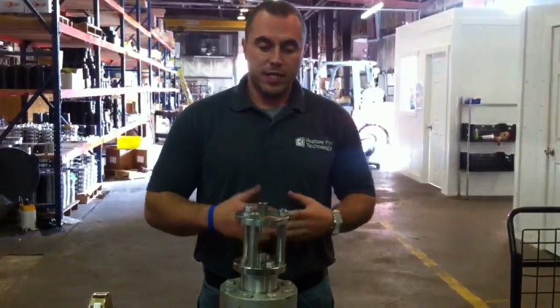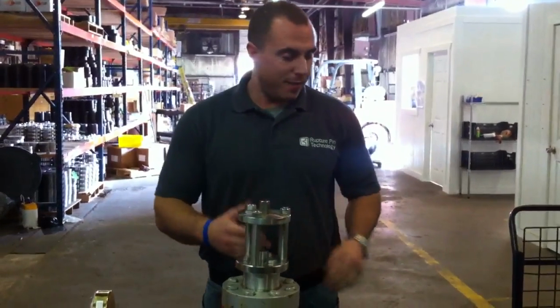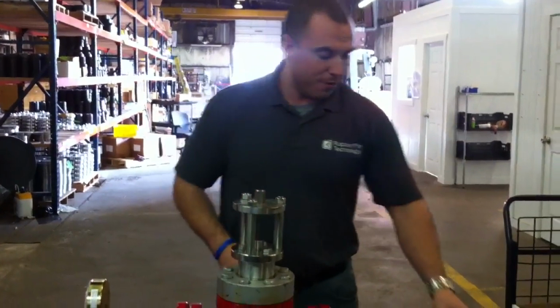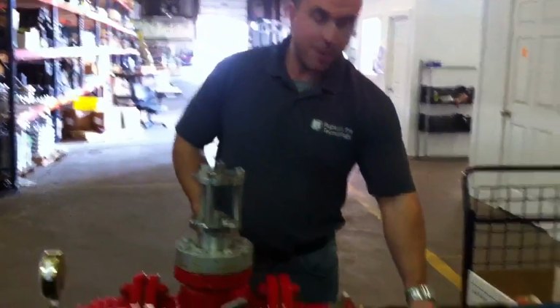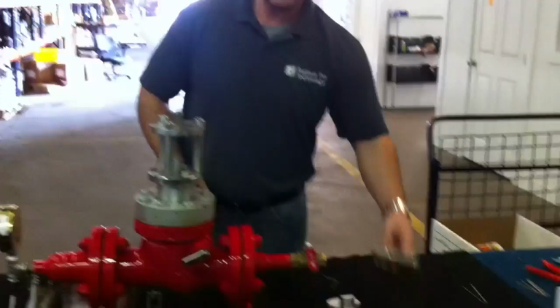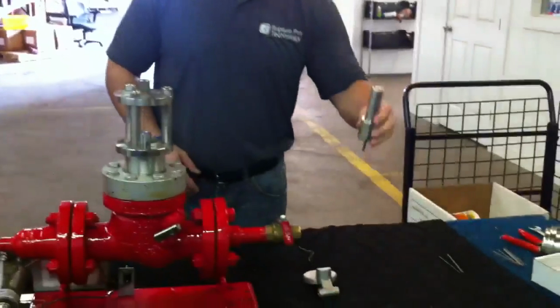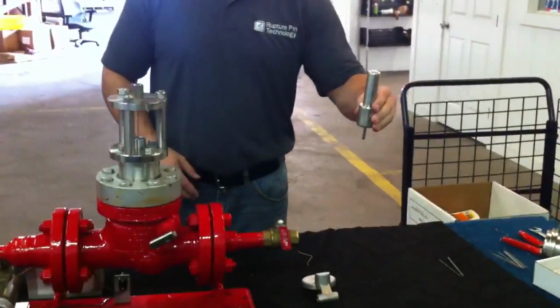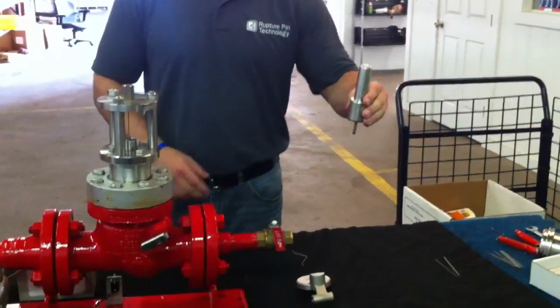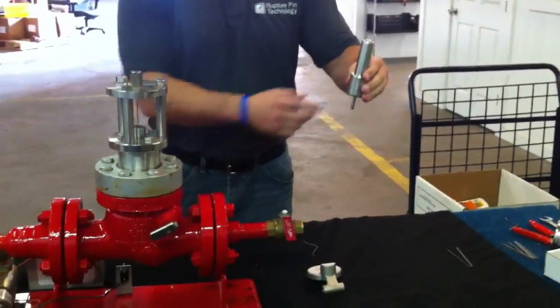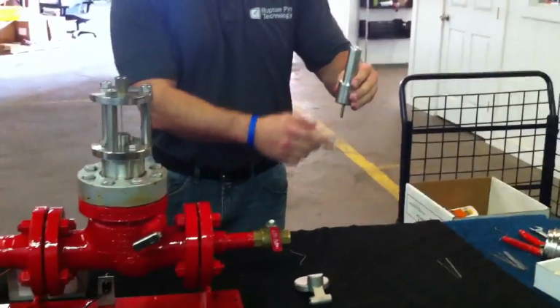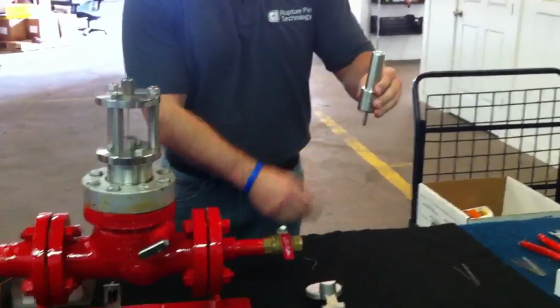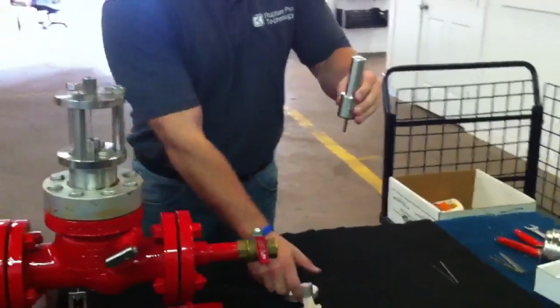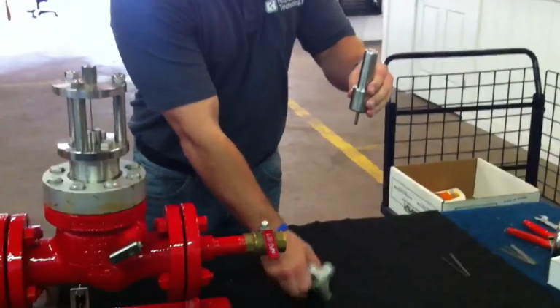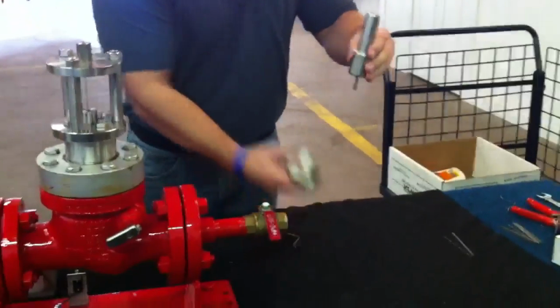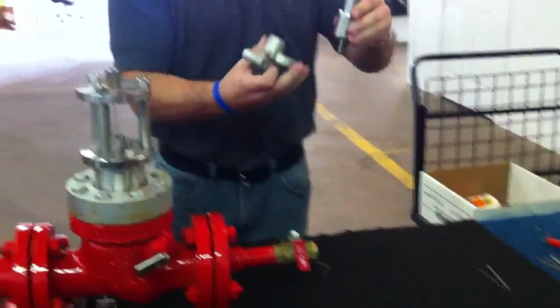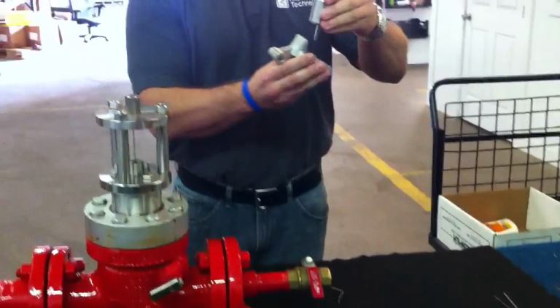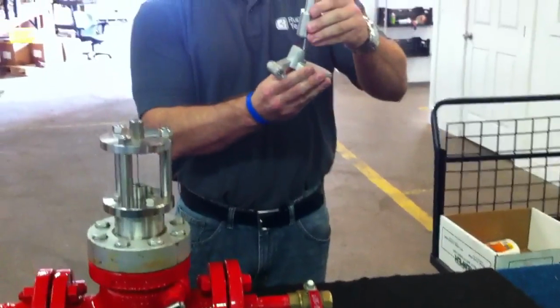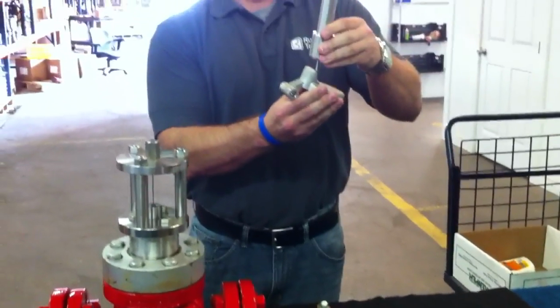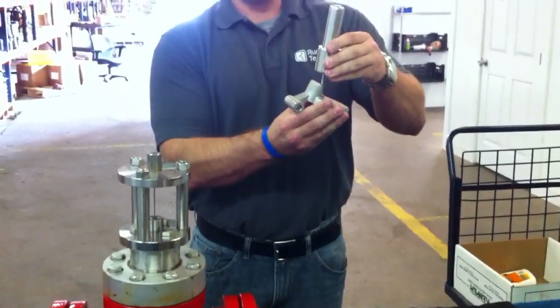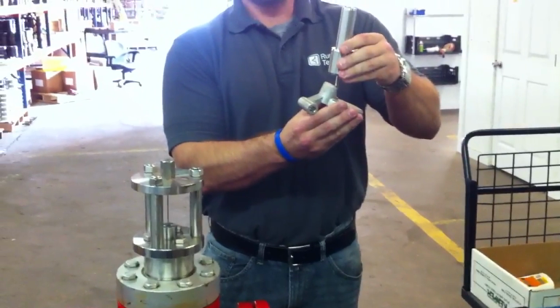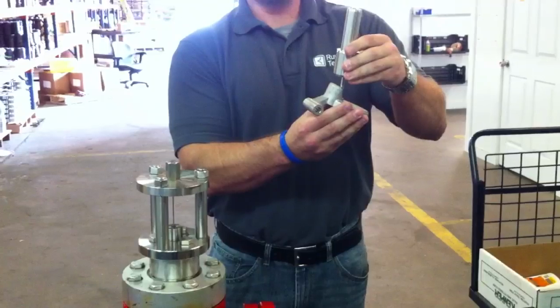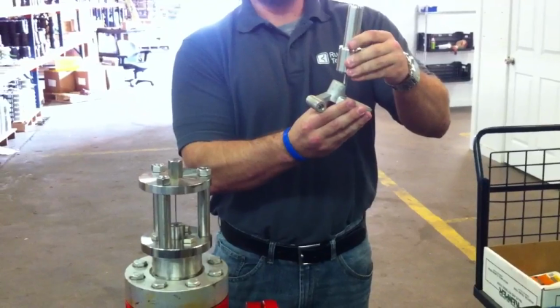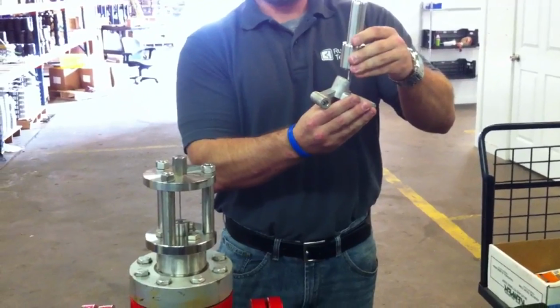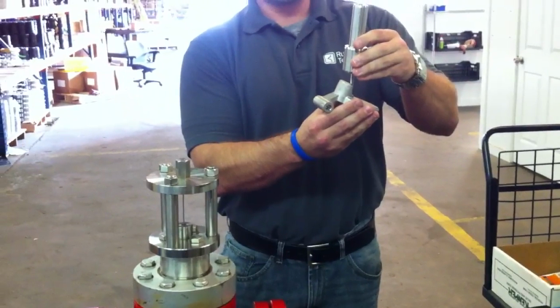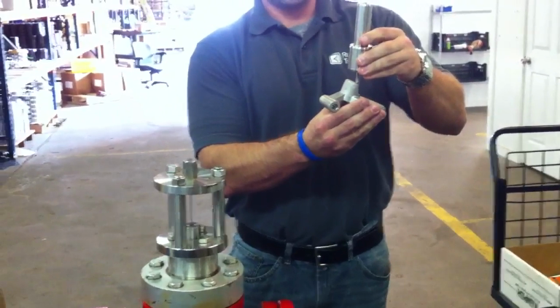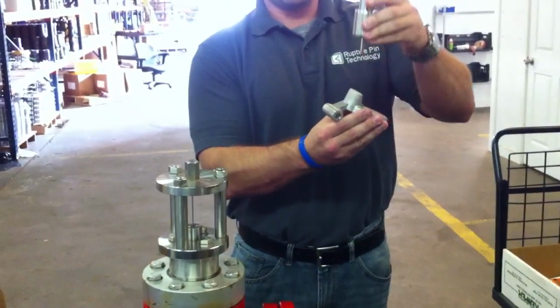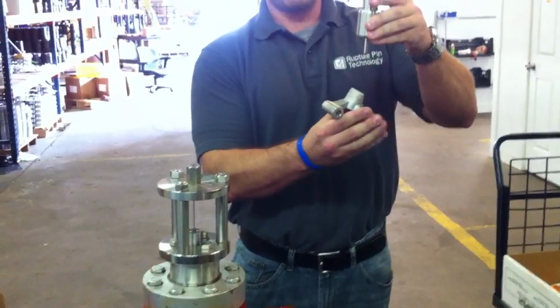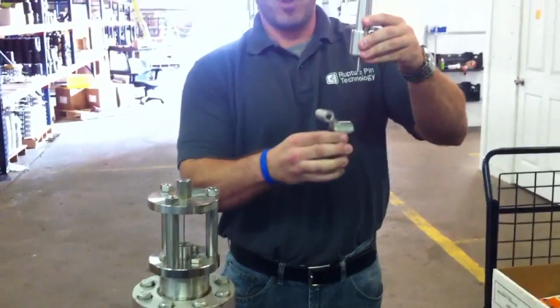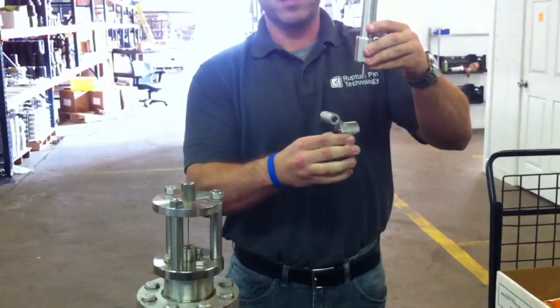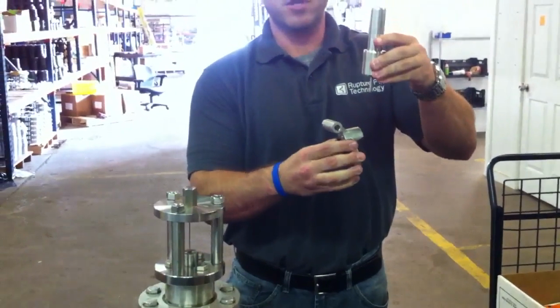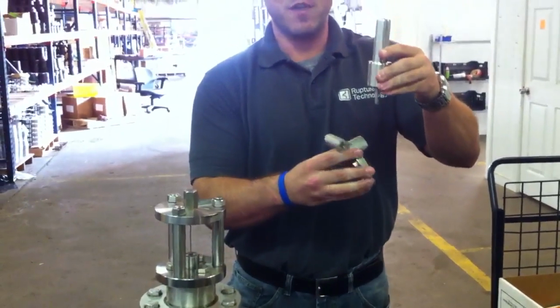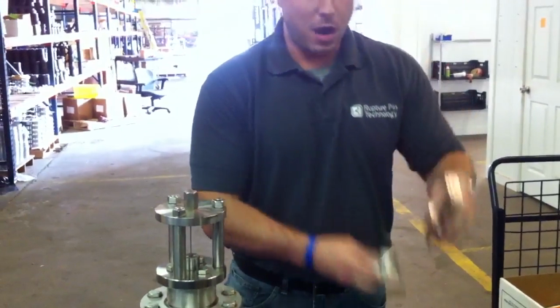Inside the valve, you have a piston with a small extension on it to hold the clapper in the open position. When the pin buckles, the piston will move up, dropping the clapper to shut off the valve.